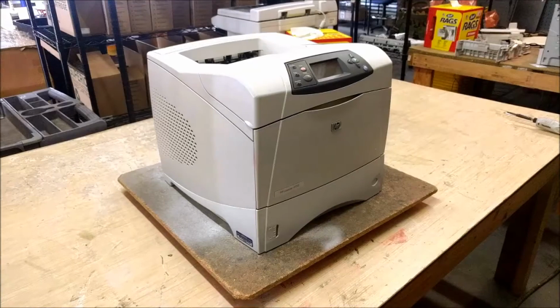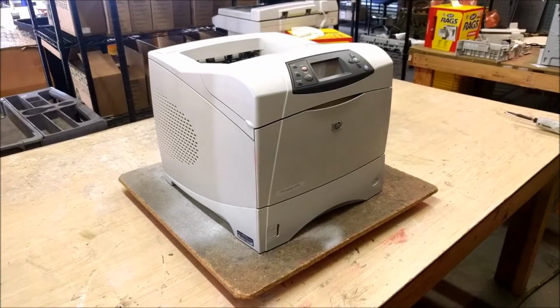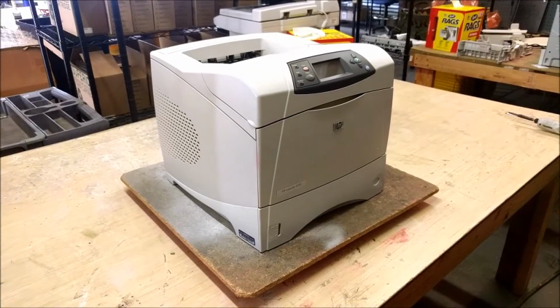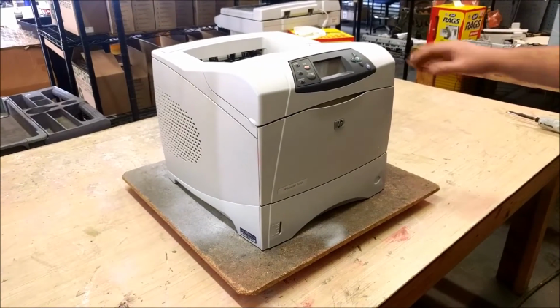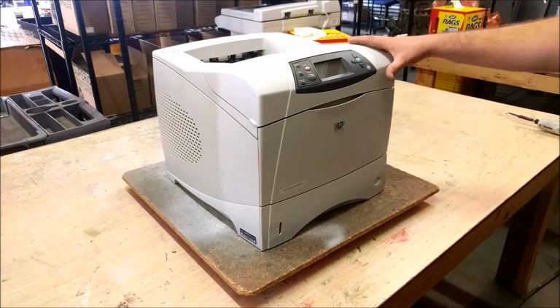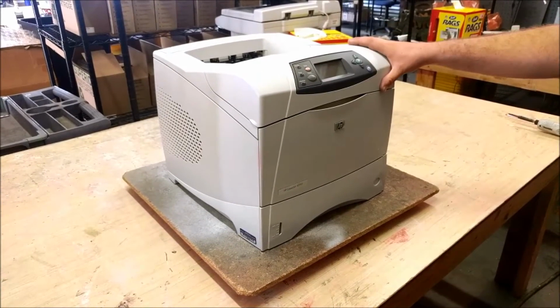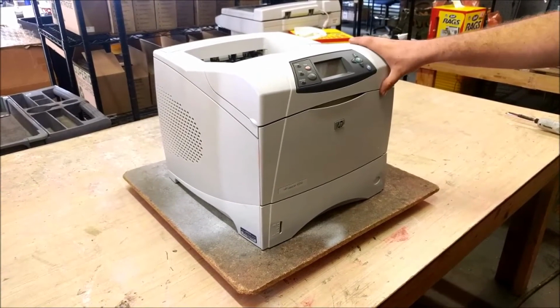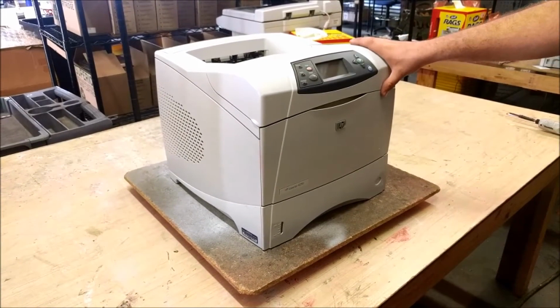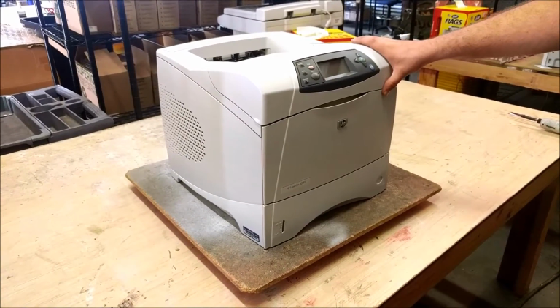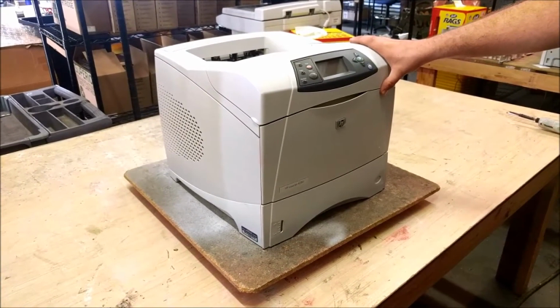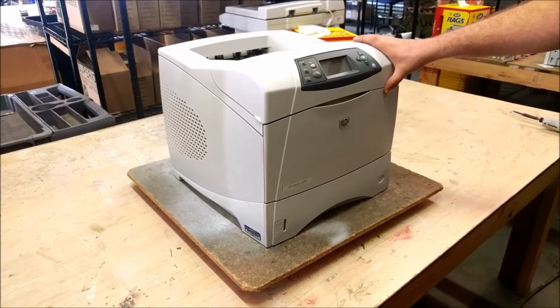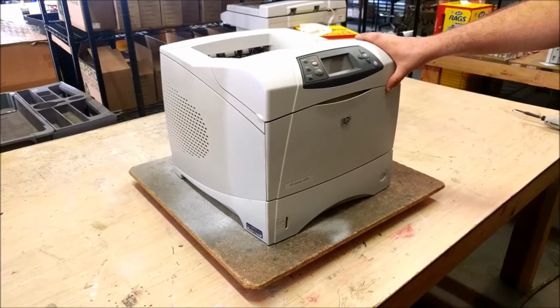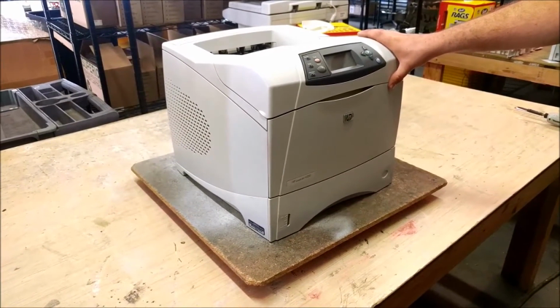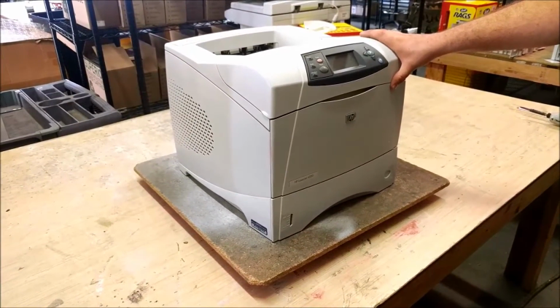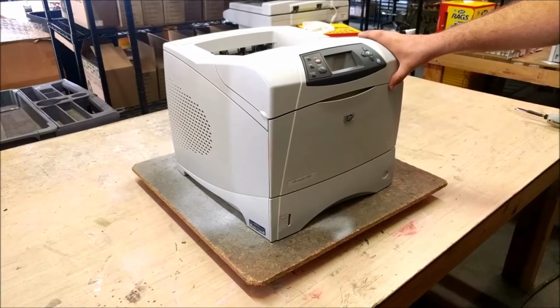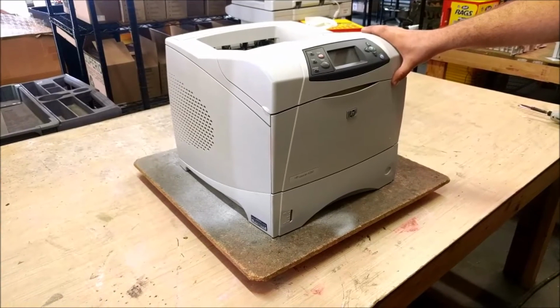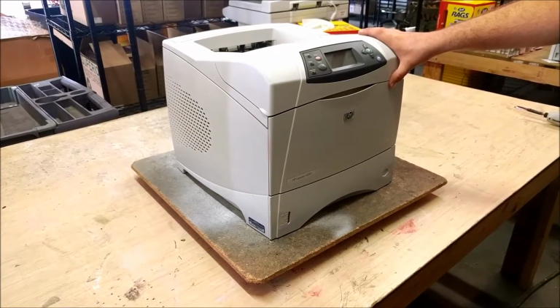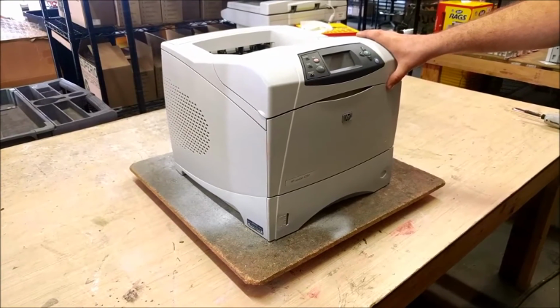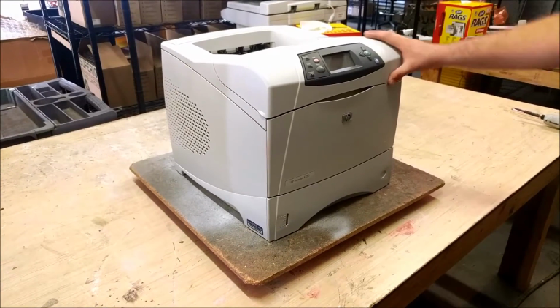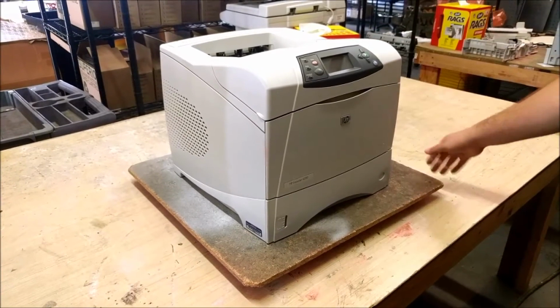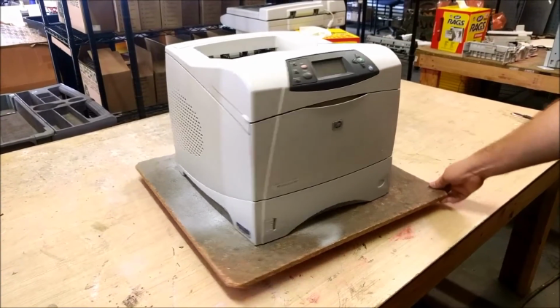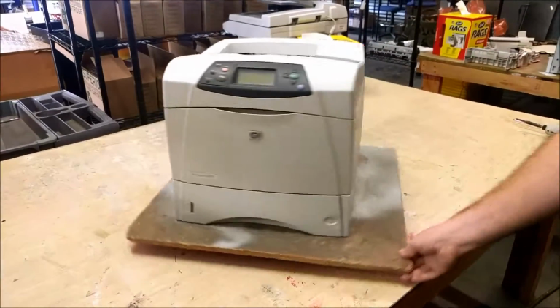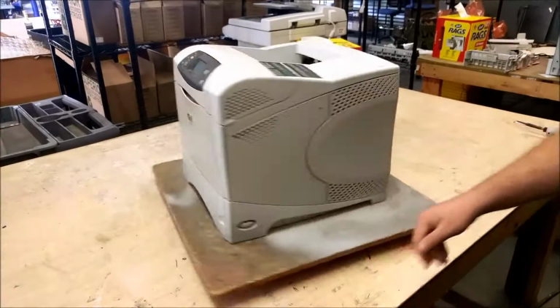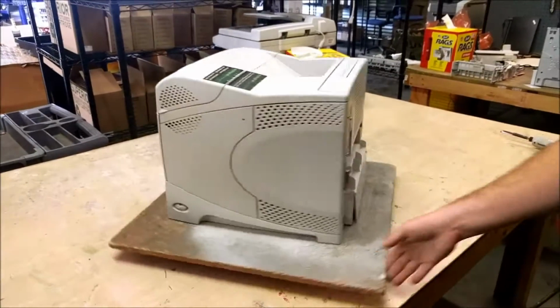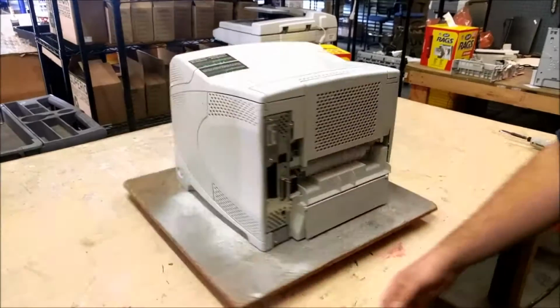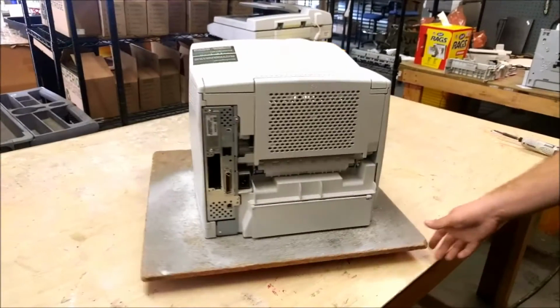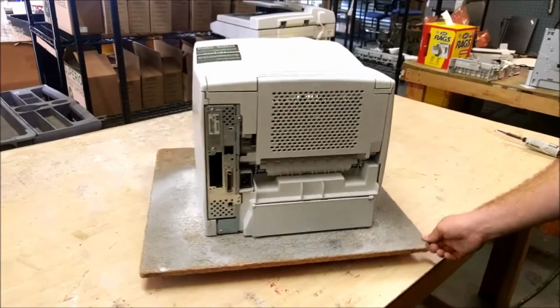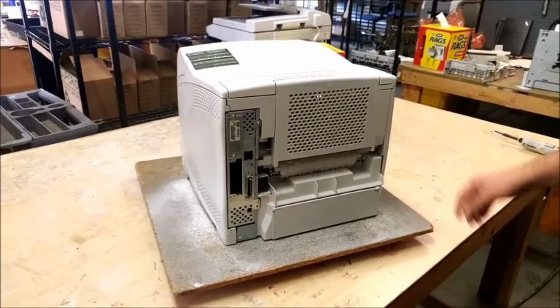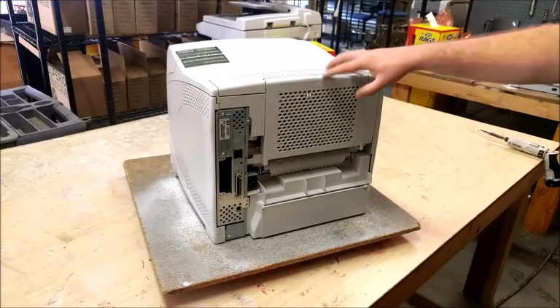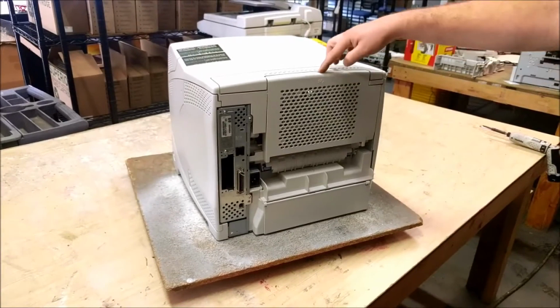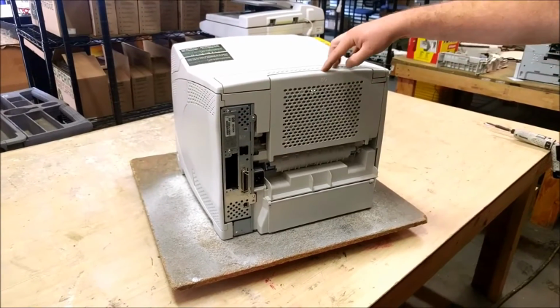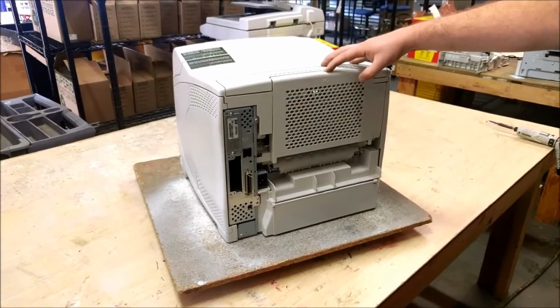In this video I'm going to show you how to remove the back cover and the fuser on an HP 4250. If you look on the back here, this is the back cover.